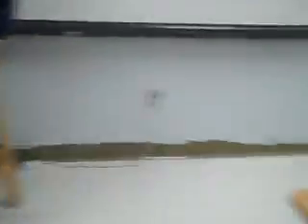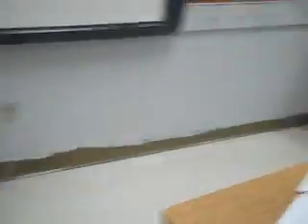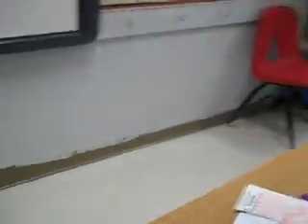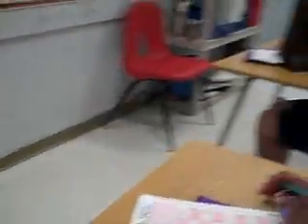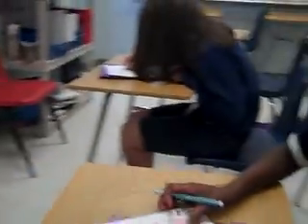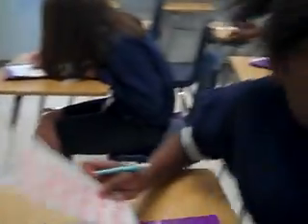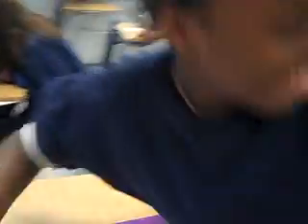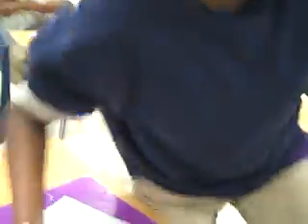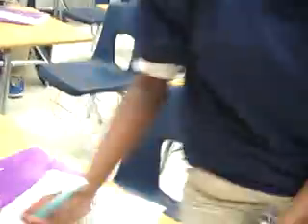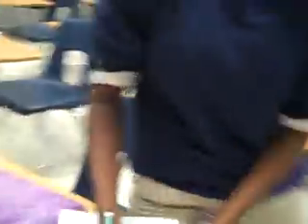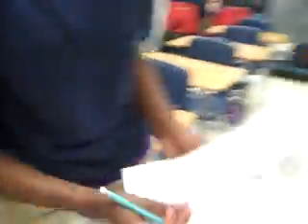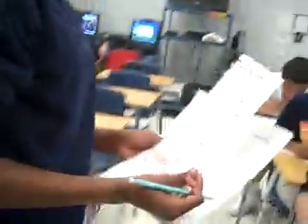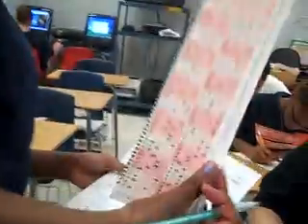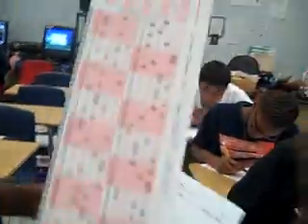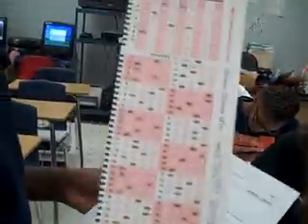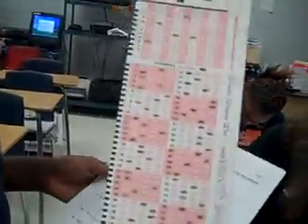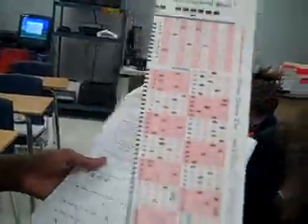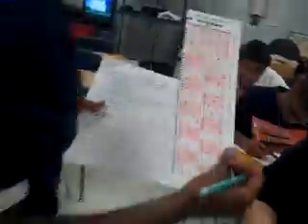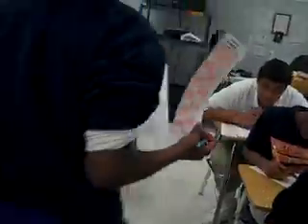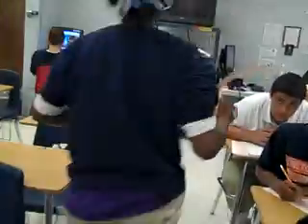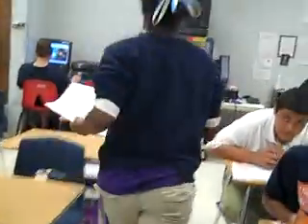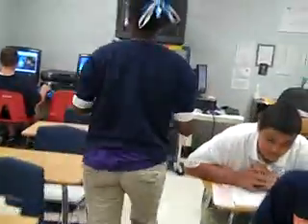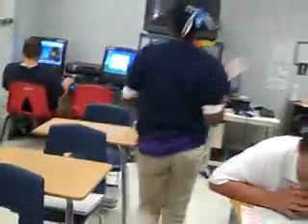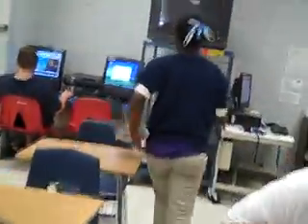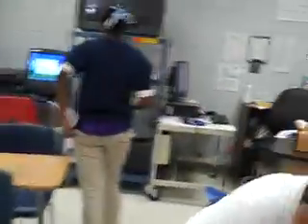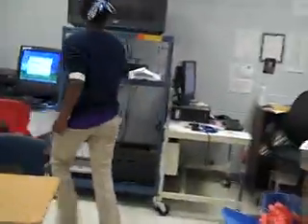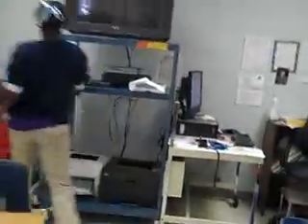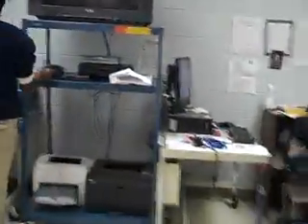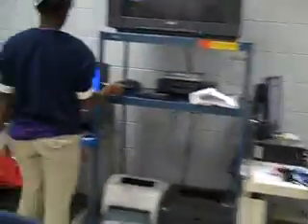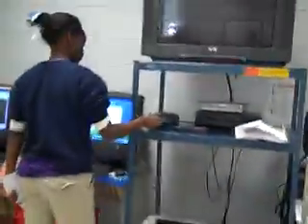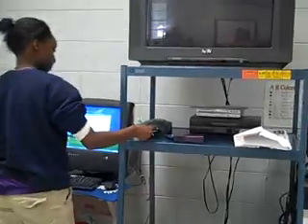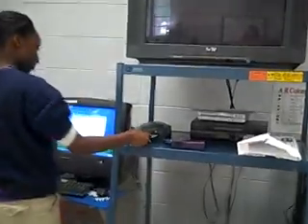As they complete their accelerated math they put it on a Scantron, just like this. Then they take that Scantron back to the back and they put it into our scanner.